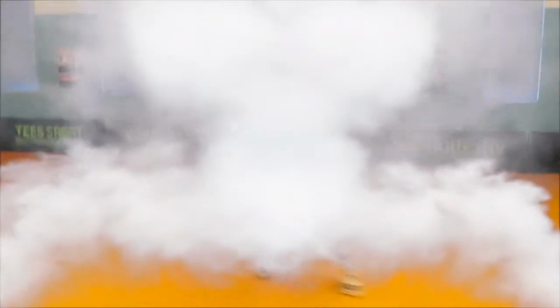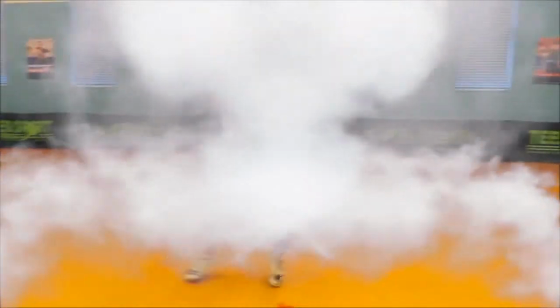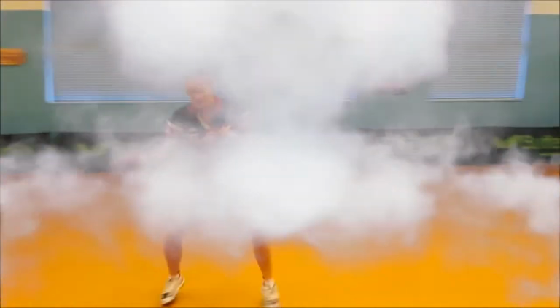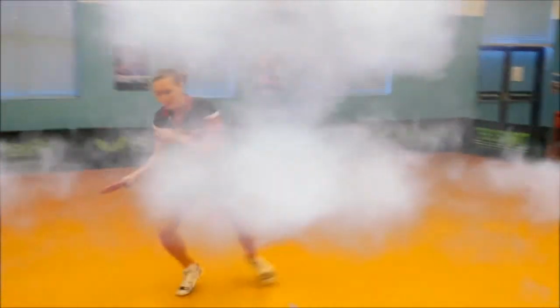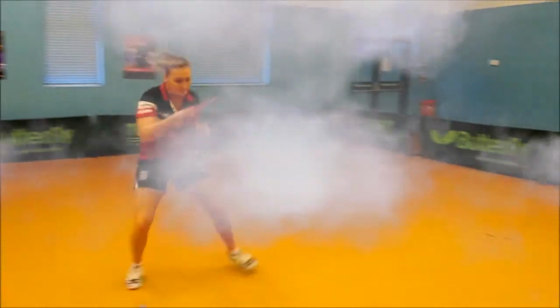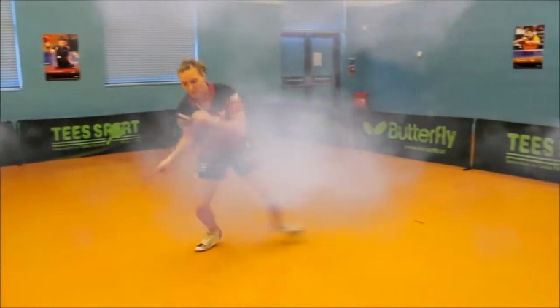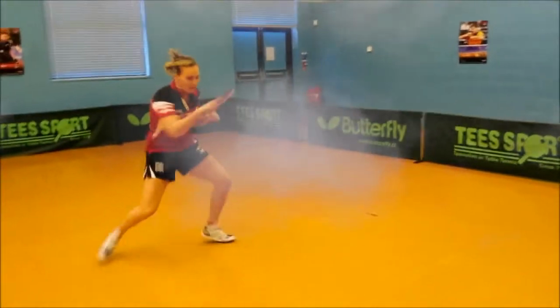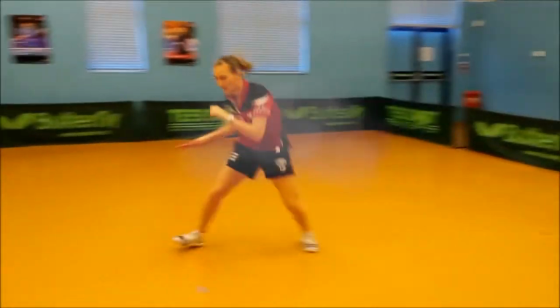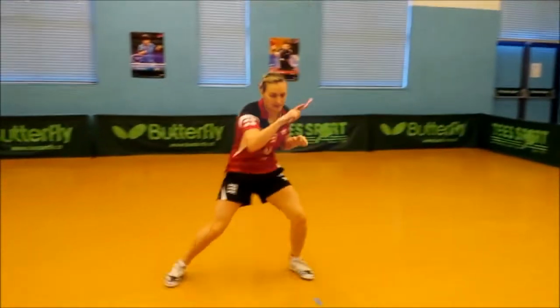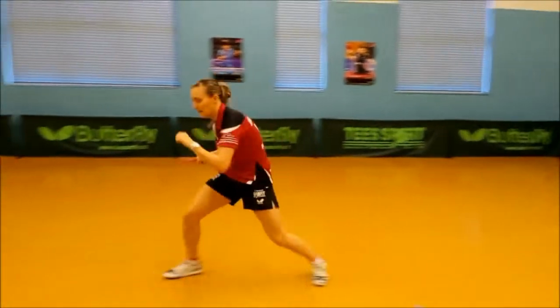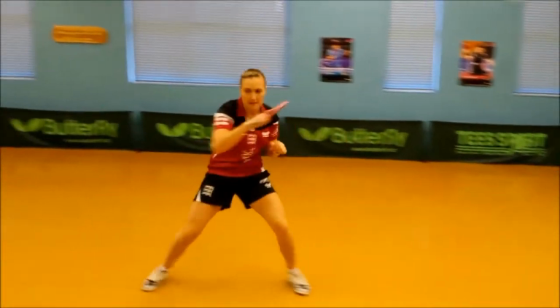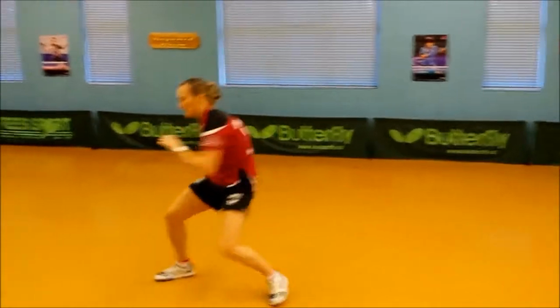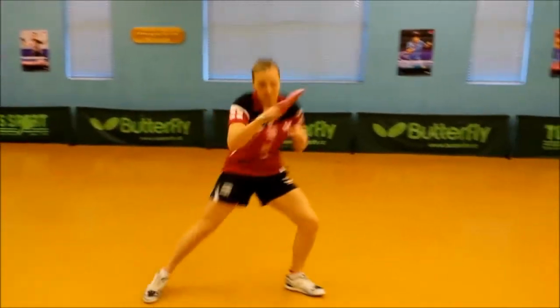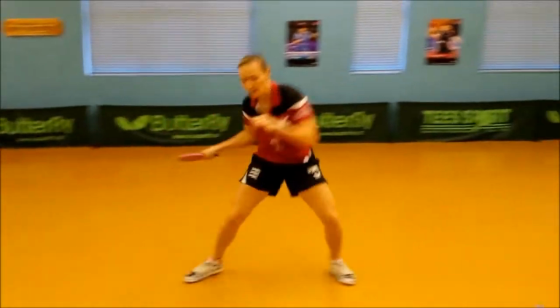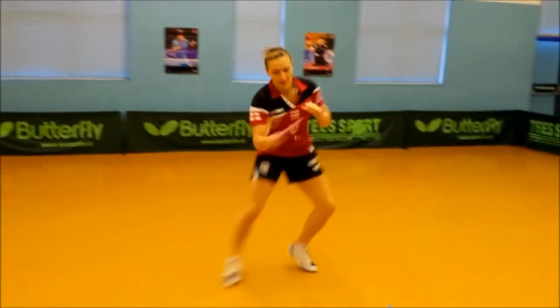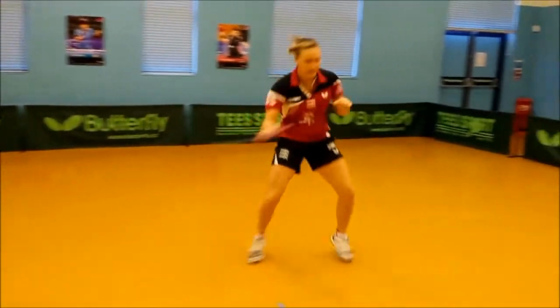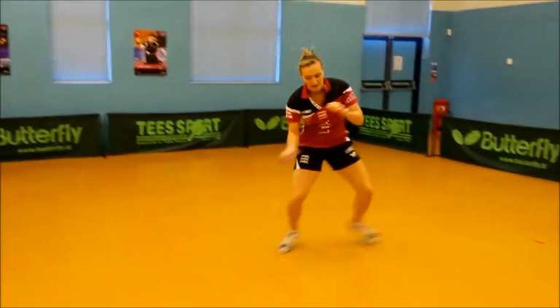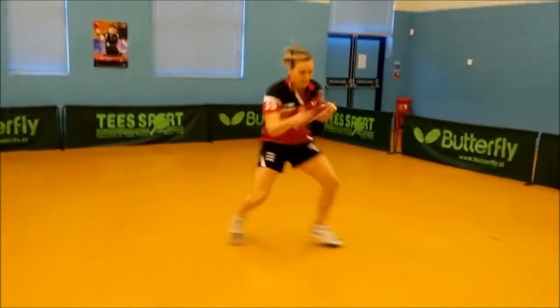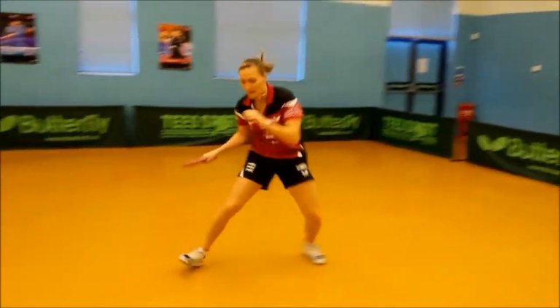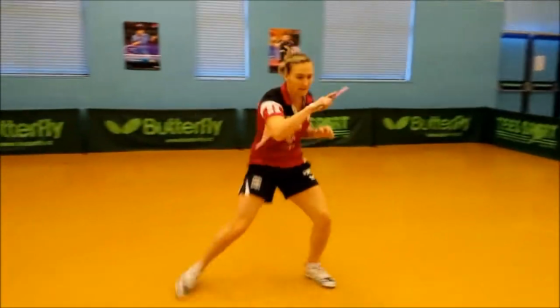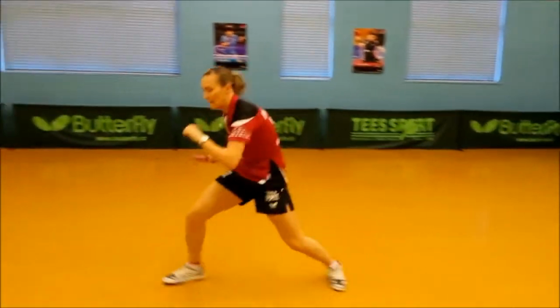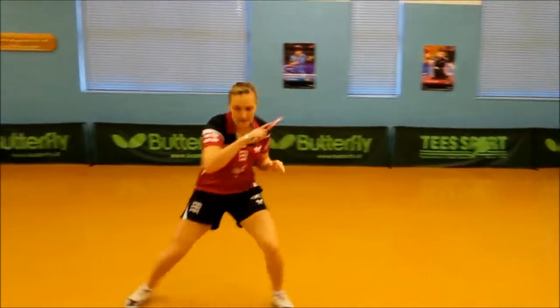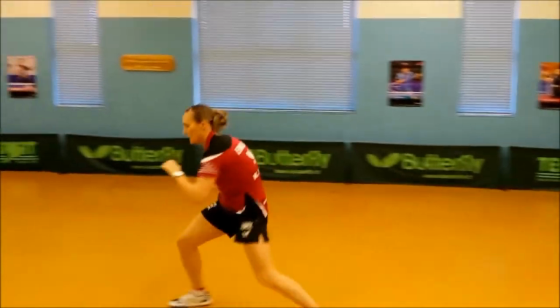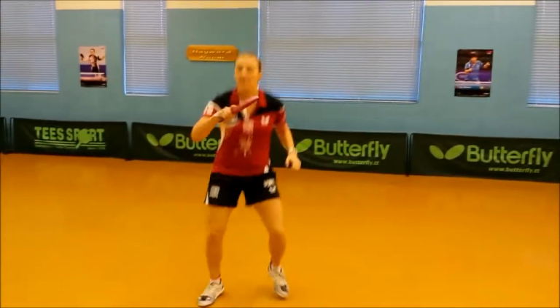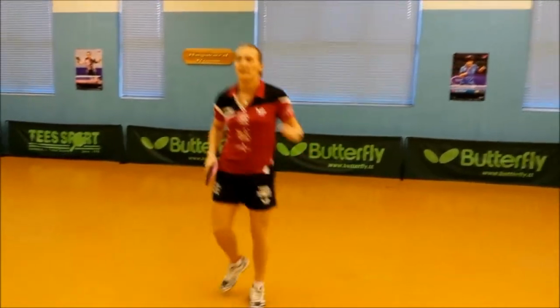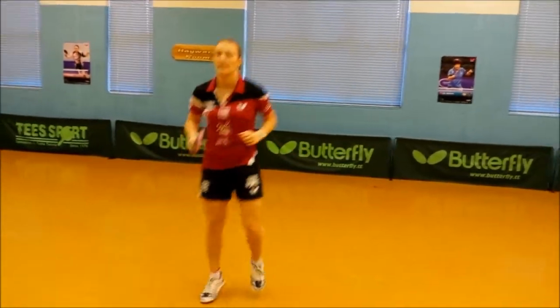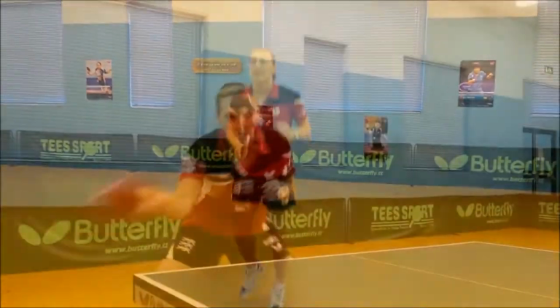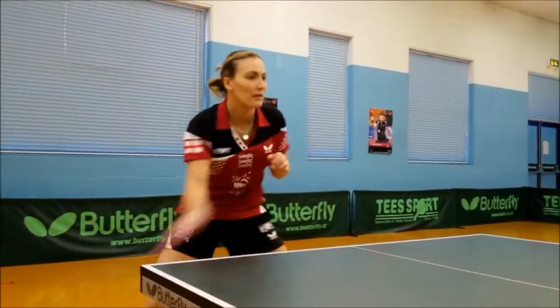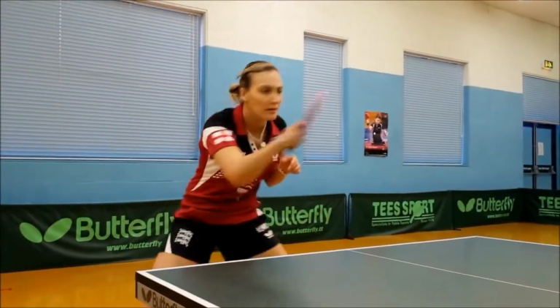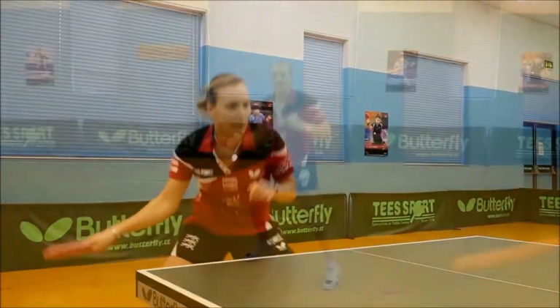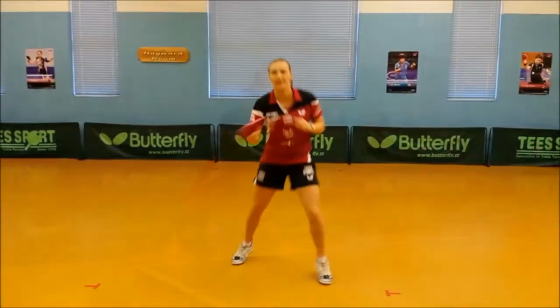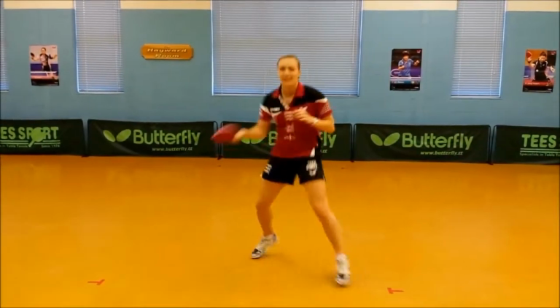Sidestep playing forehand twist to the right and left, and jog. Forehand twist.